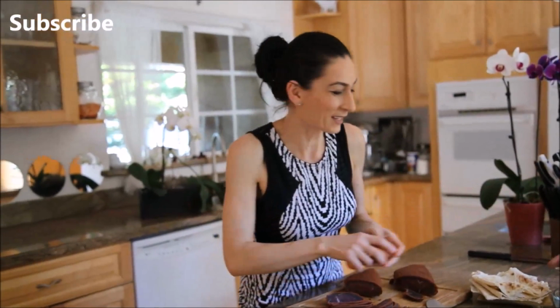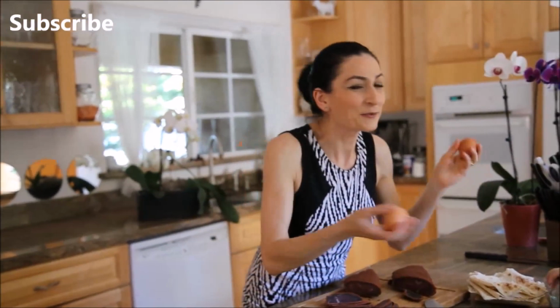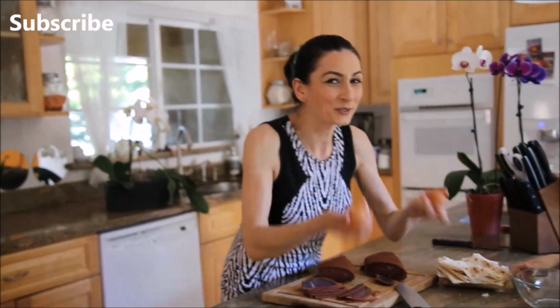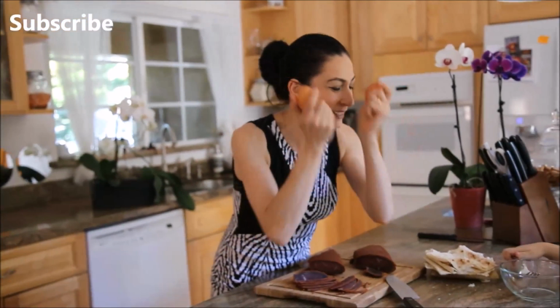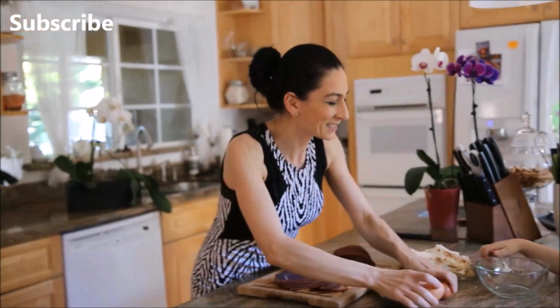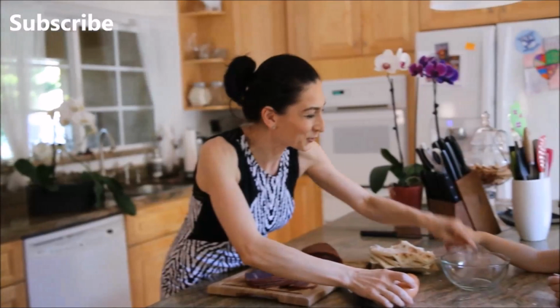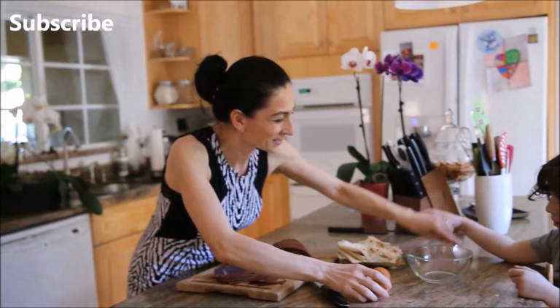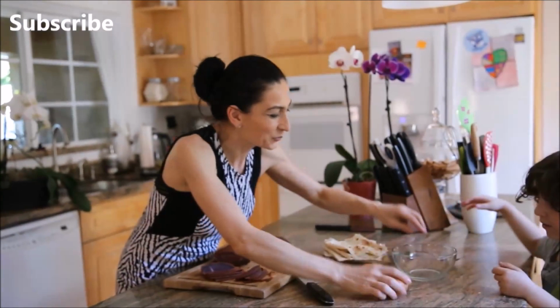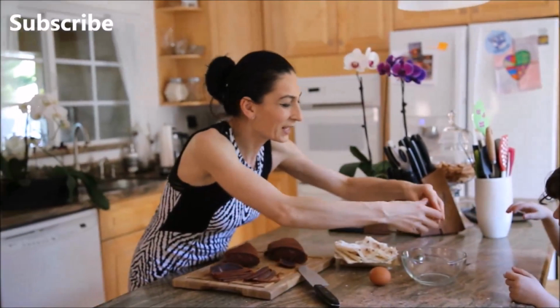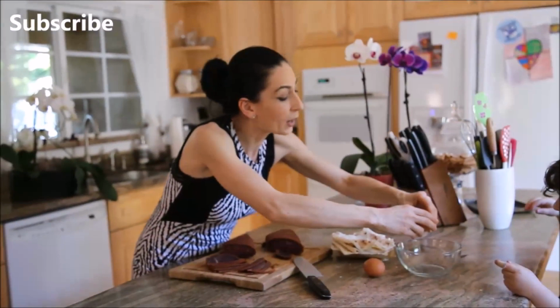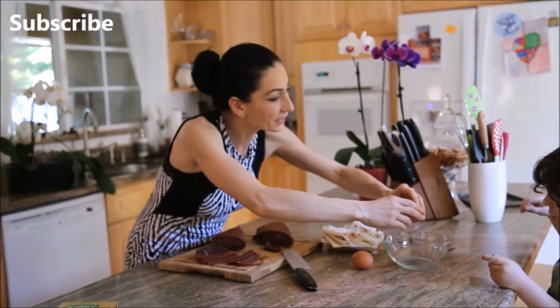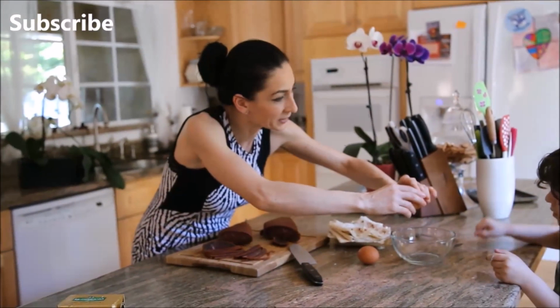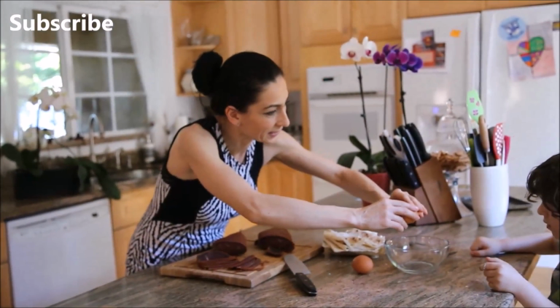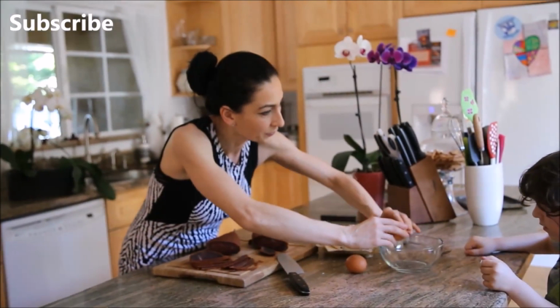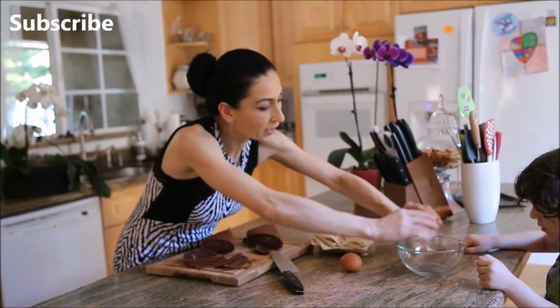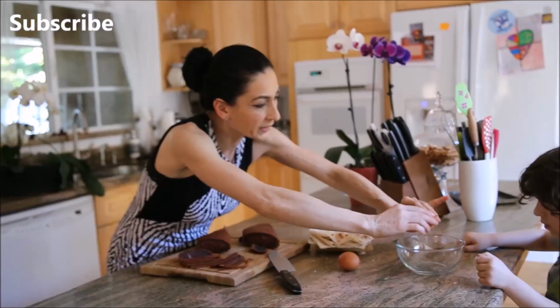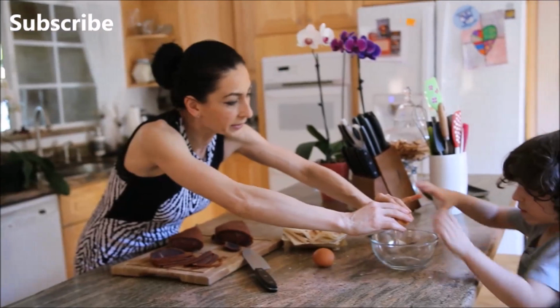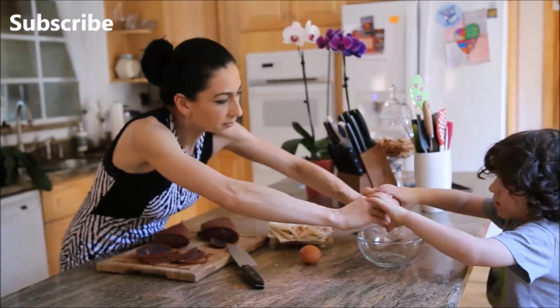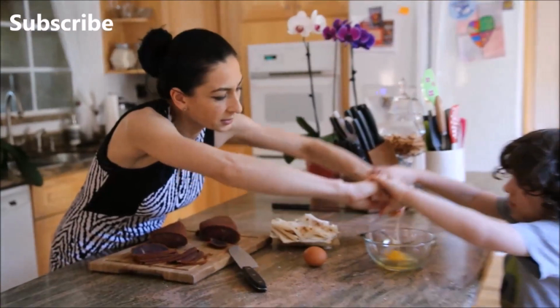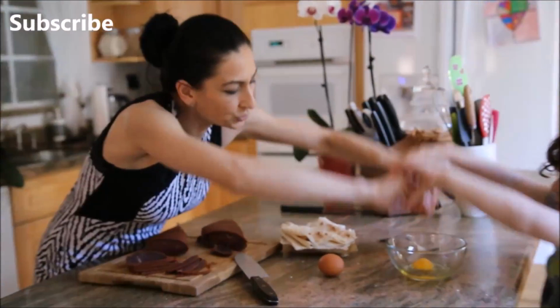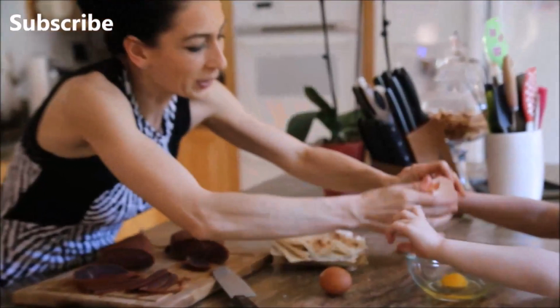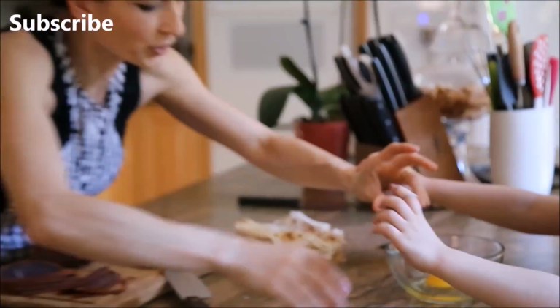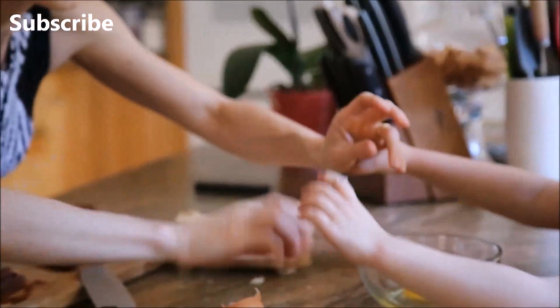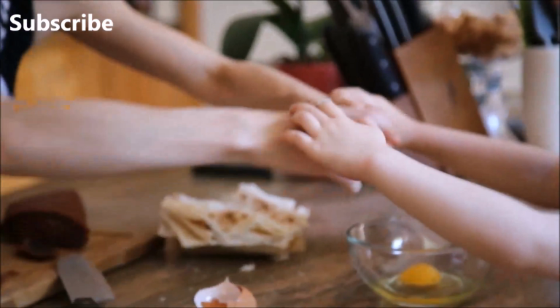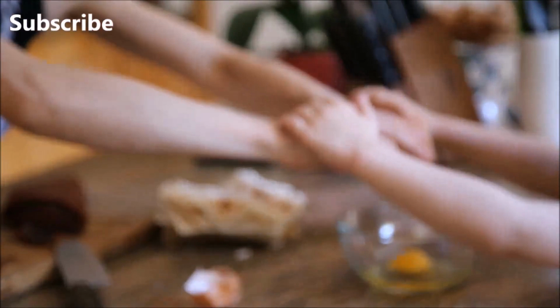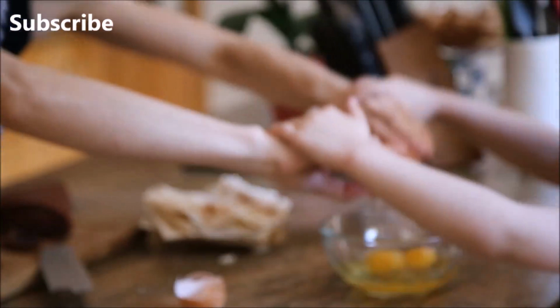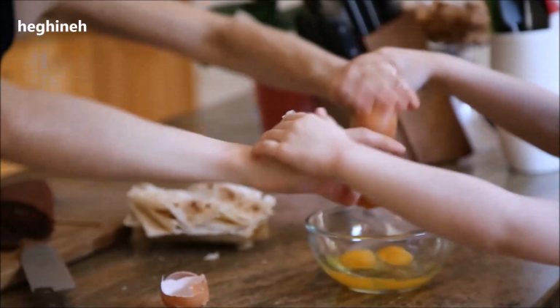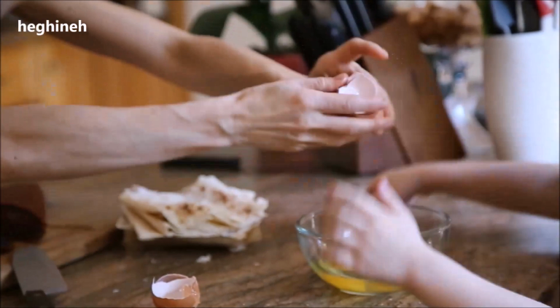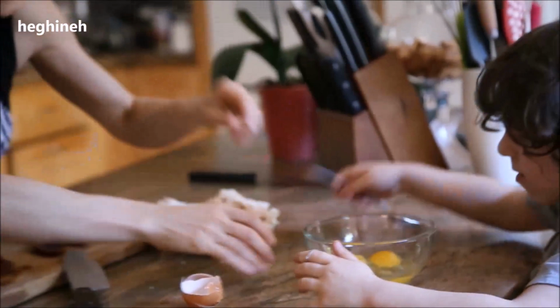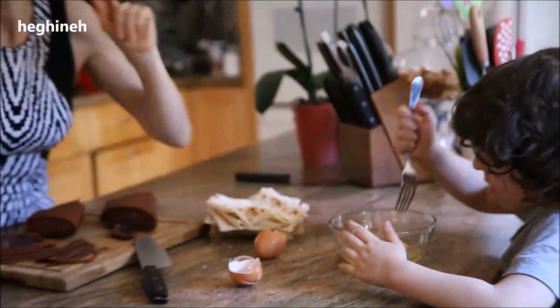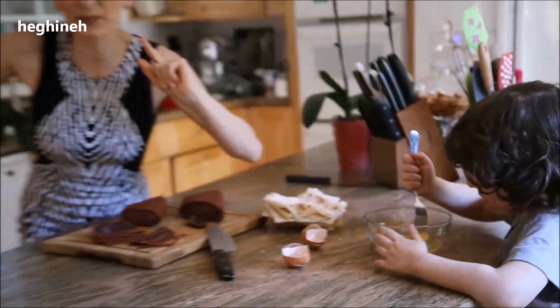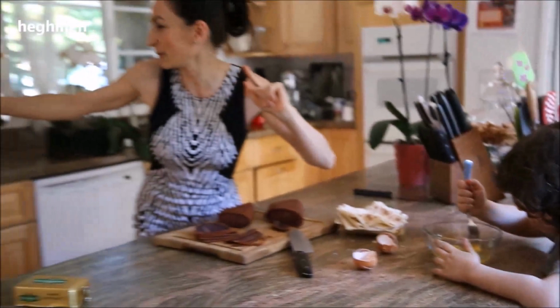We need eggs of course. I'm gonna crack it and you're gonna mix it. Okay, help me — hurry, good job! One more. Okay, so mix the eggs. I've started preheating my skillet with a little bit of butter.